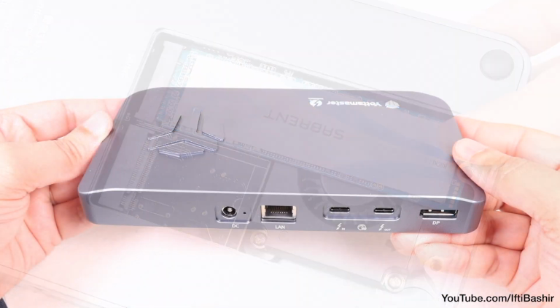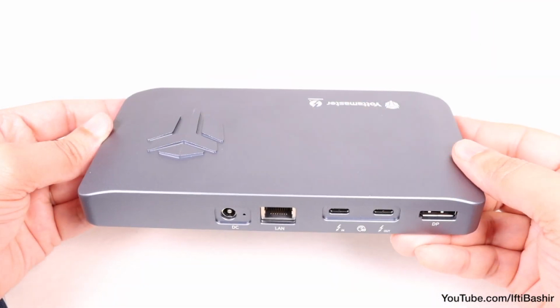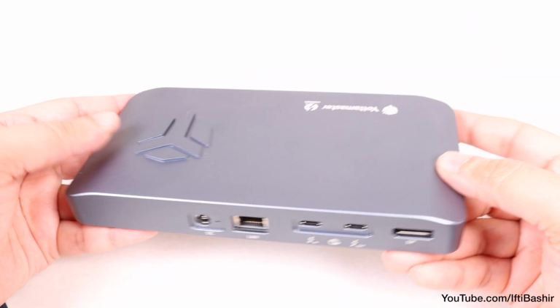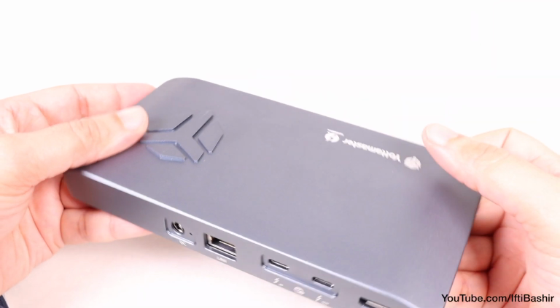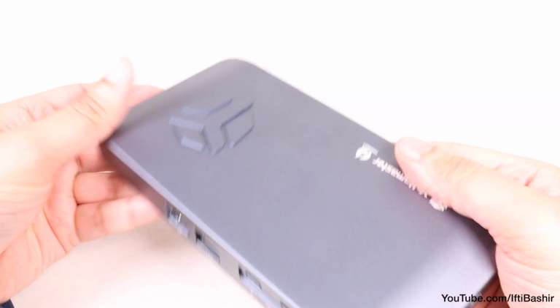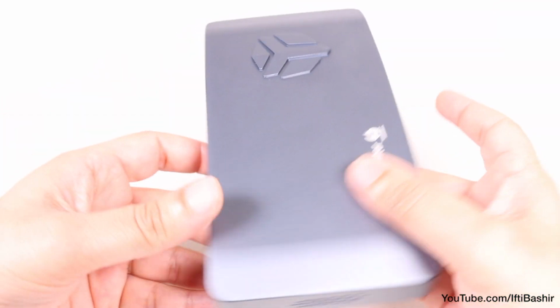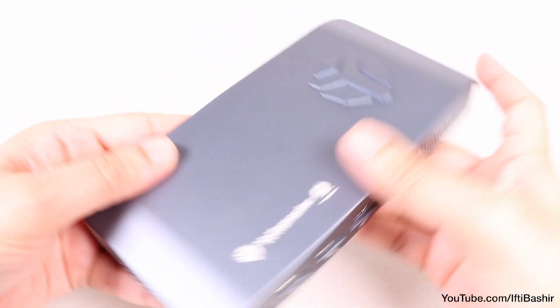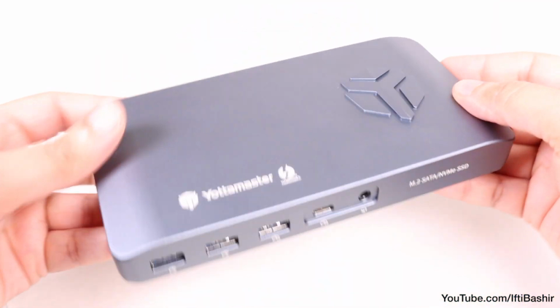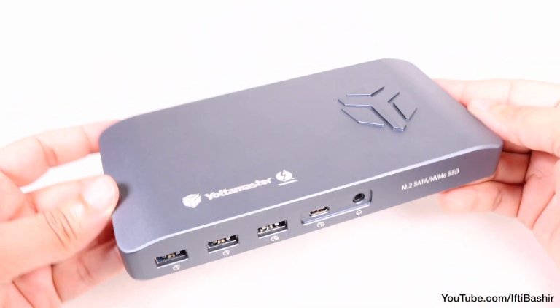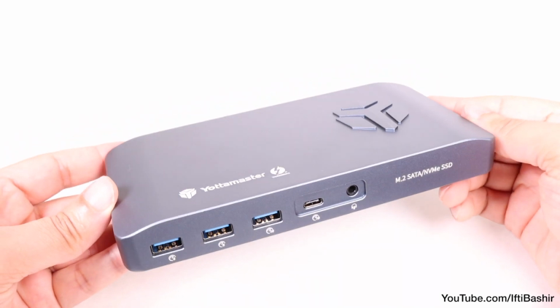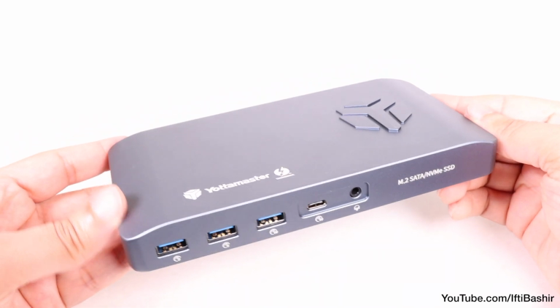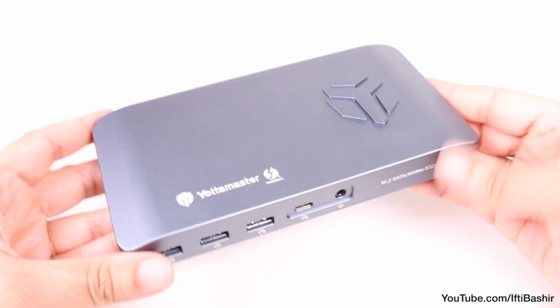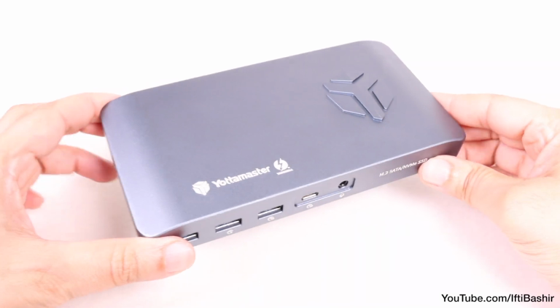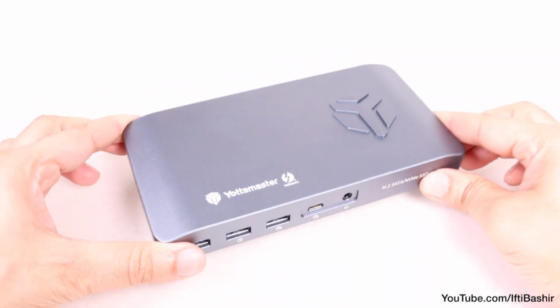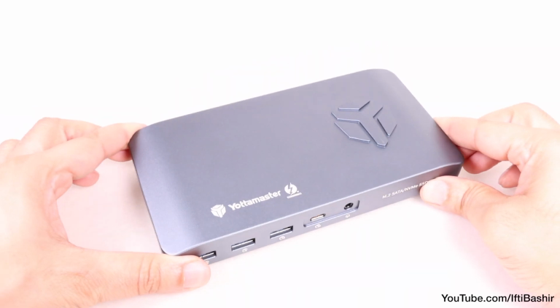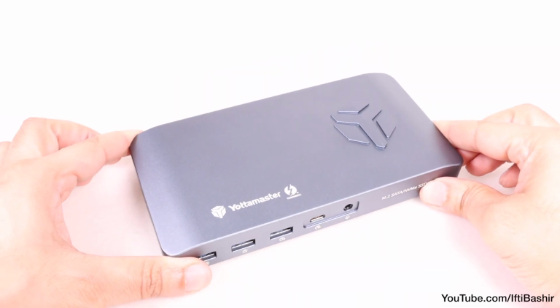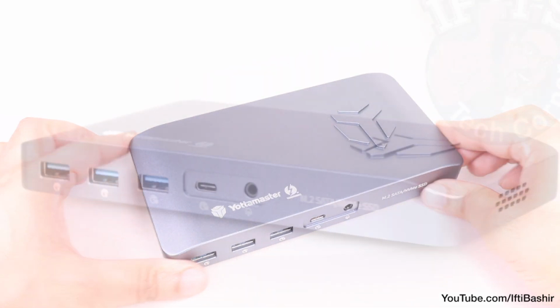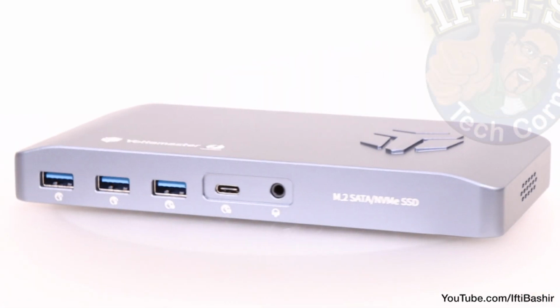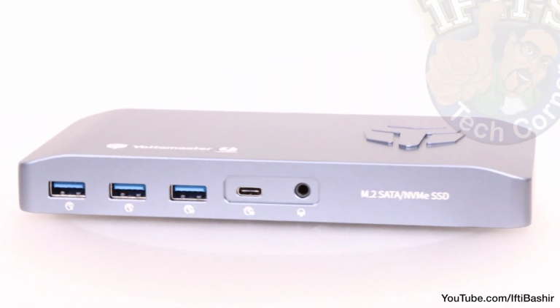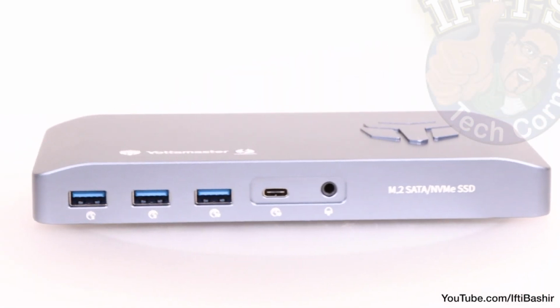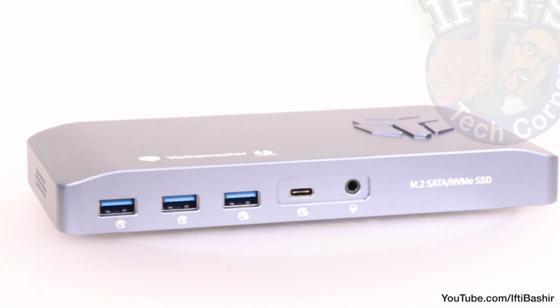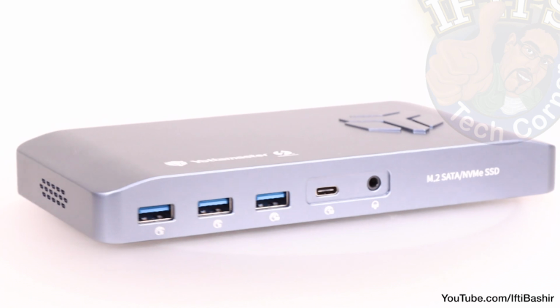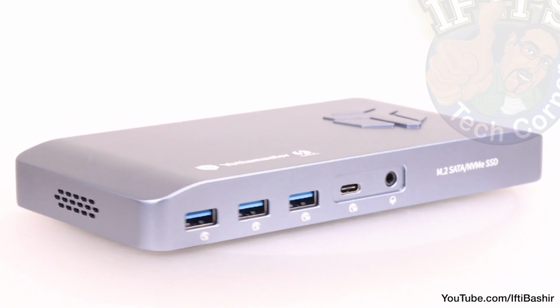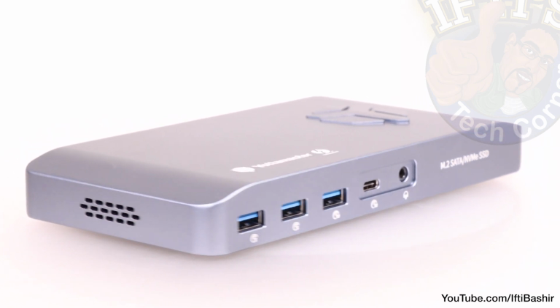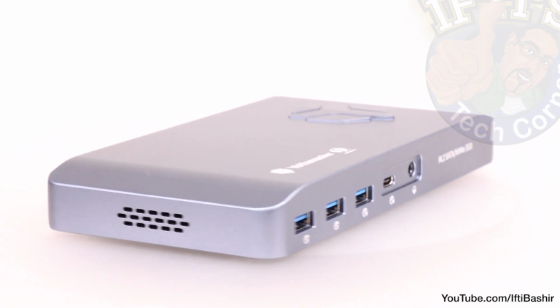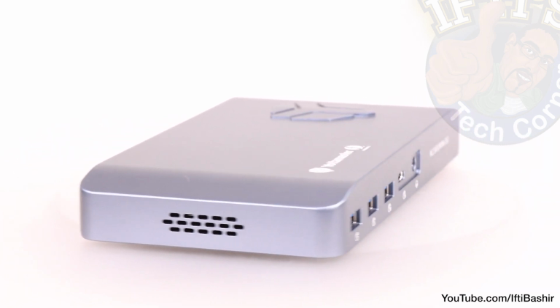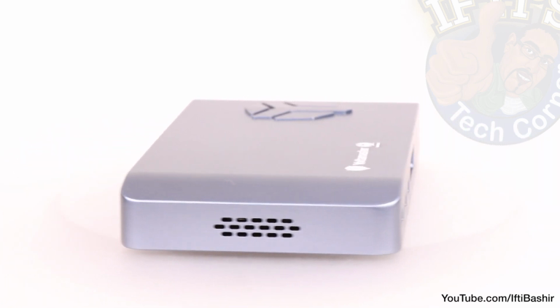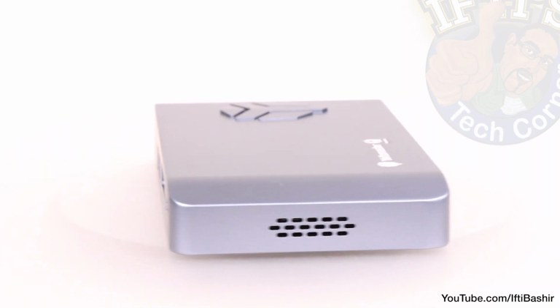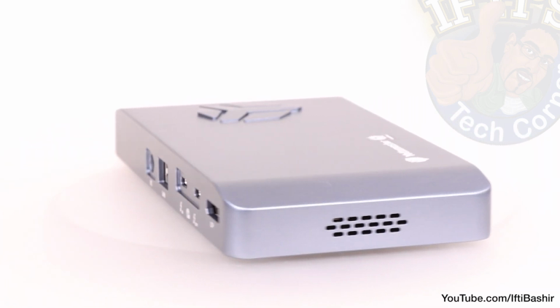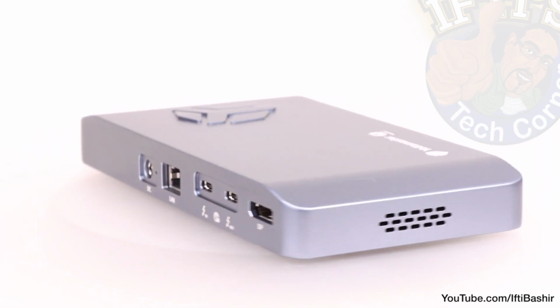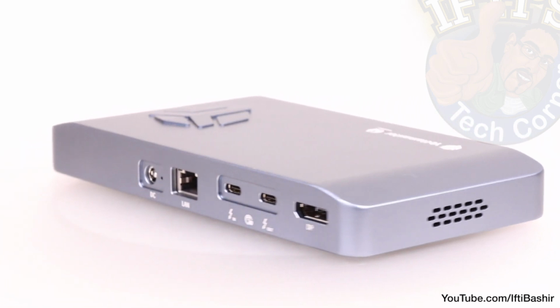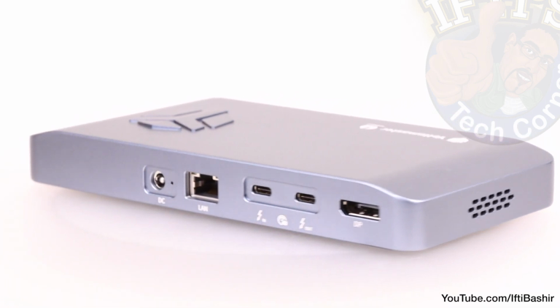If you're after a sheer number of ports, there are better options out there. But if you're always on the move and want a dock to take along with you, complete with the extra storage it incorporates, then the YottaMaster Thunderbolt 3 Hub would be a great choice.